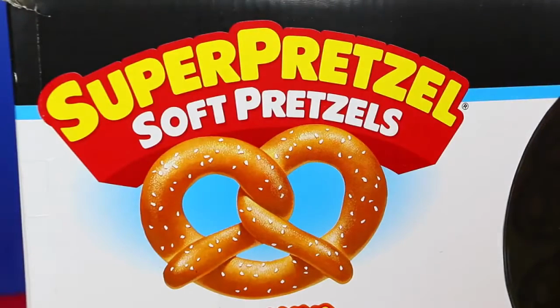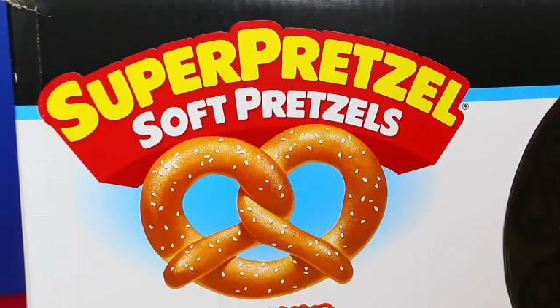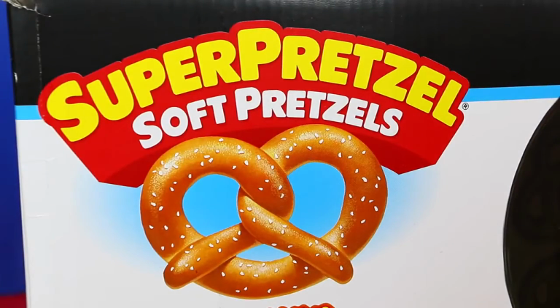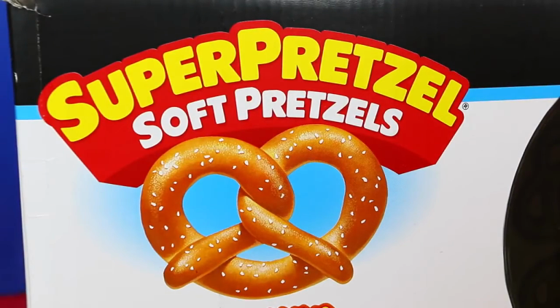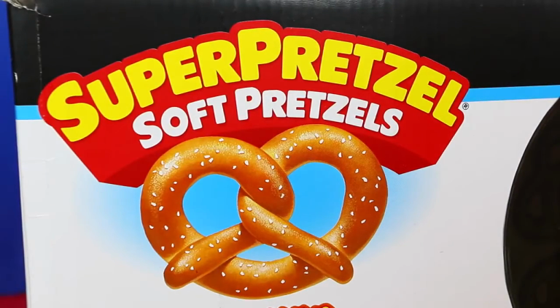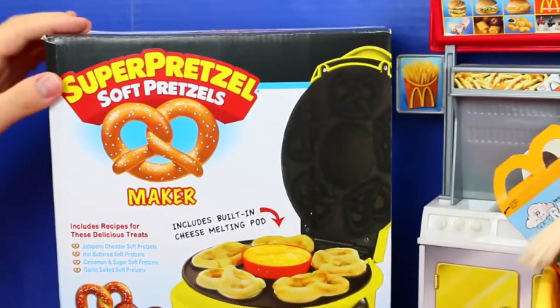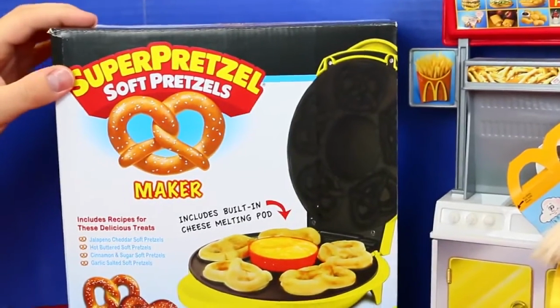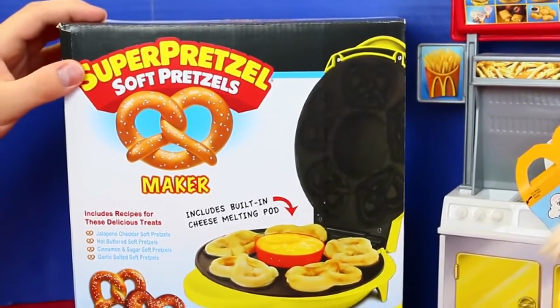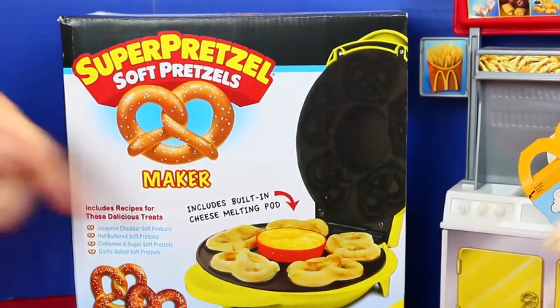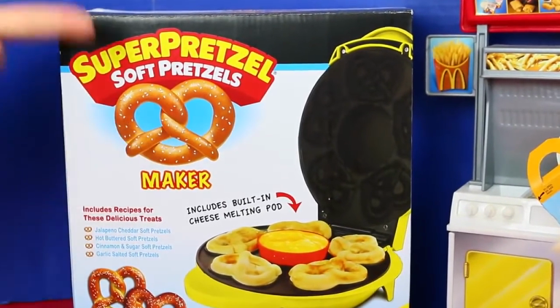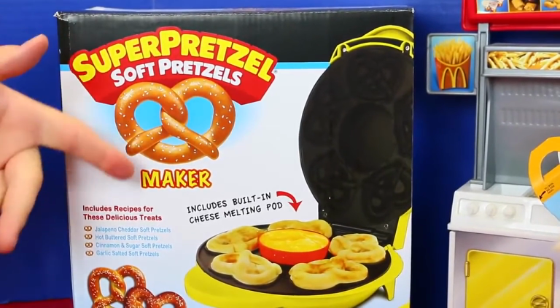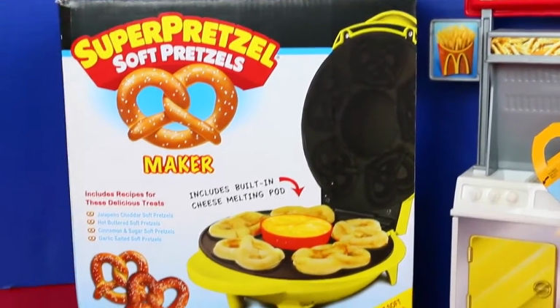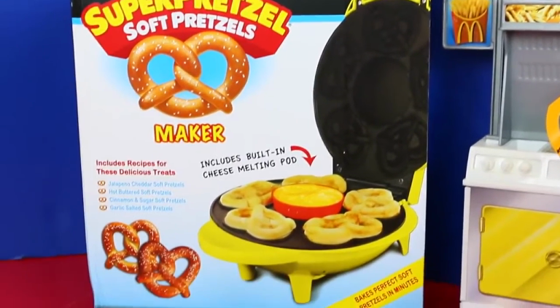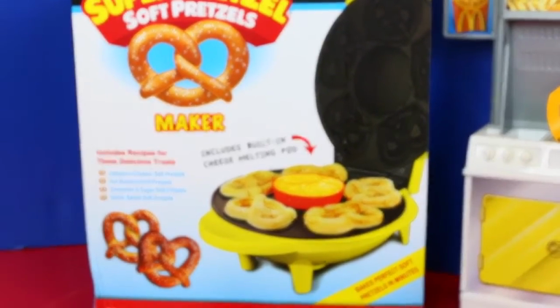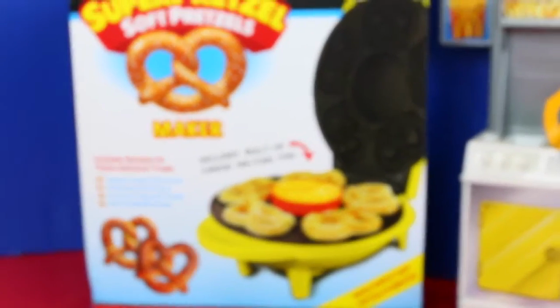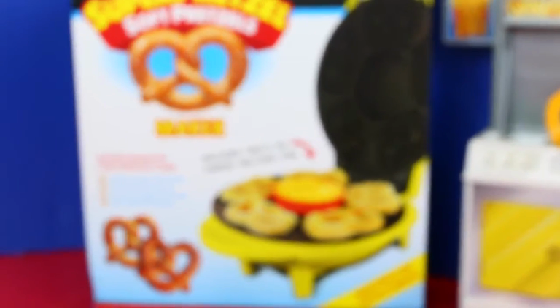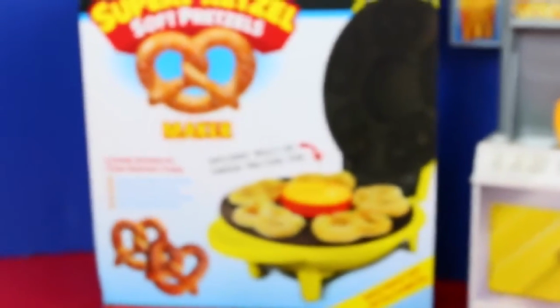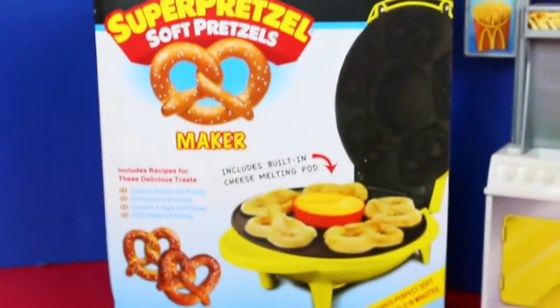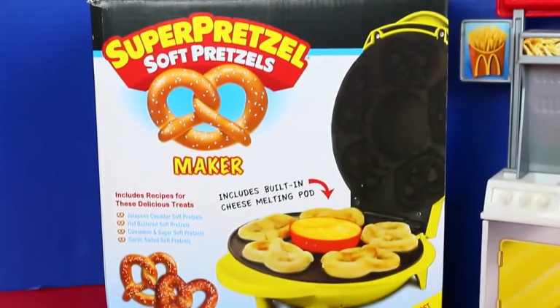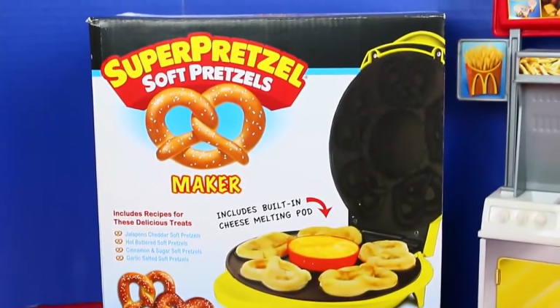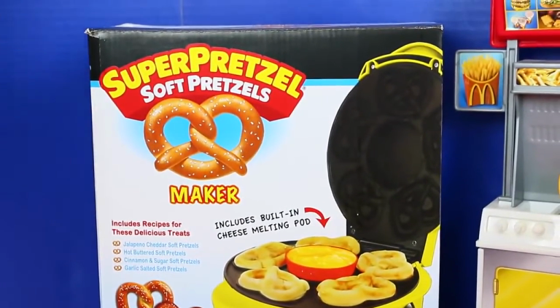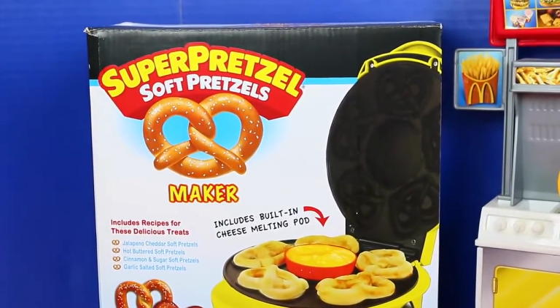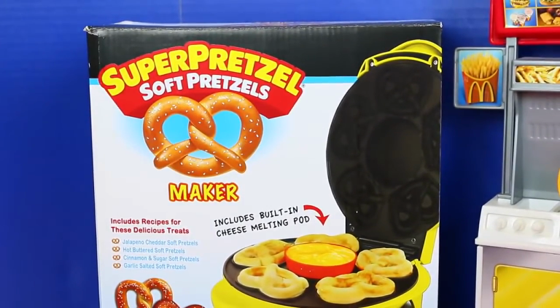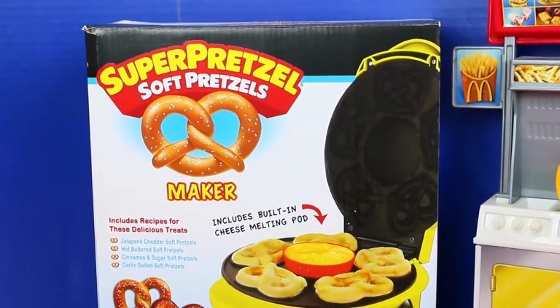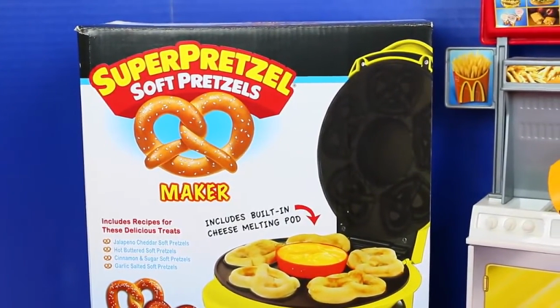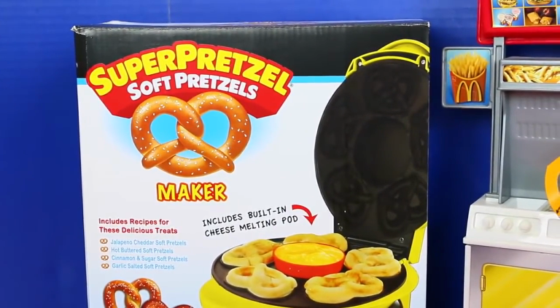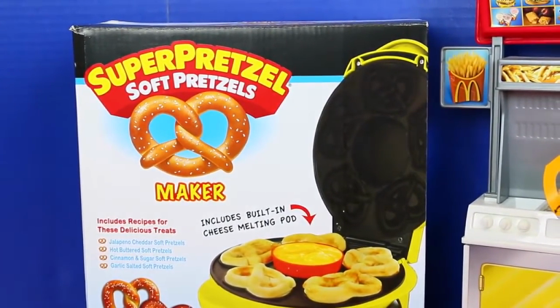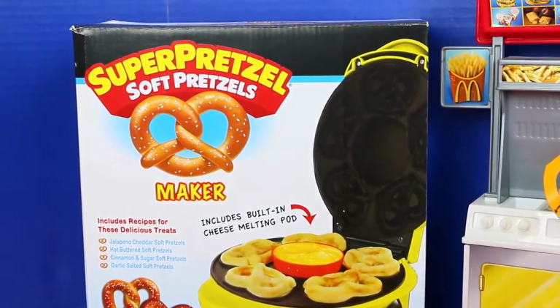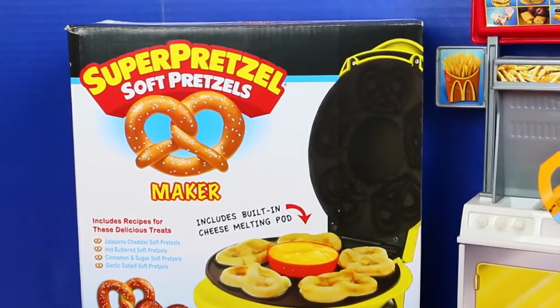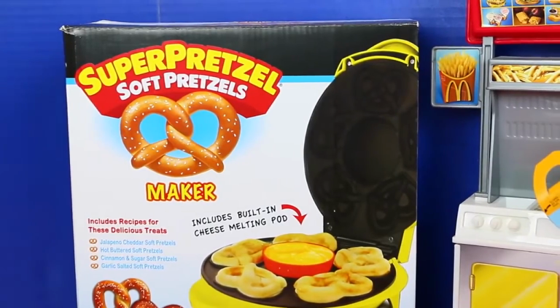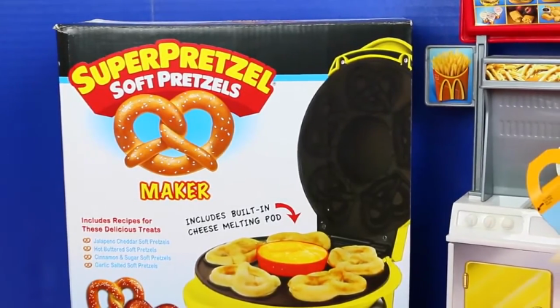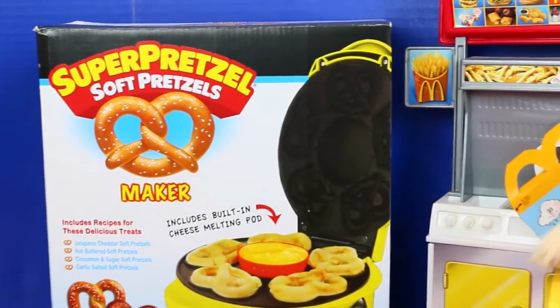I used to have these when I was a kid — they were frozen, from the store. You can still get those. I'm trying to be healthier, I guess. I used to make them for lunch all the time. It's a good summer lunch when your friends are at home.